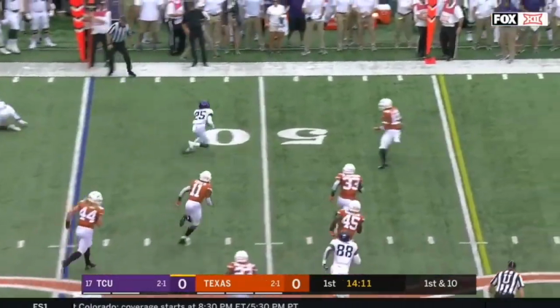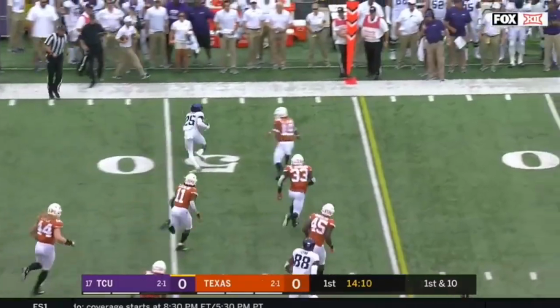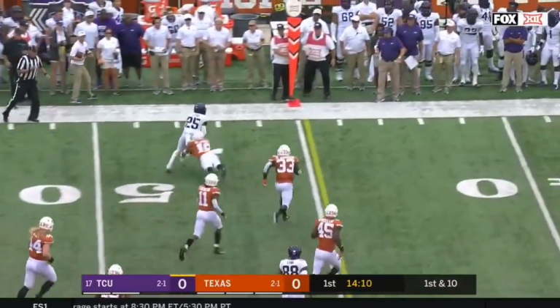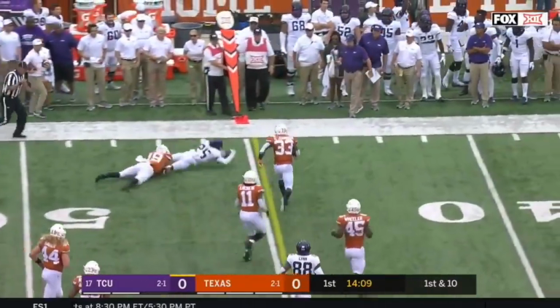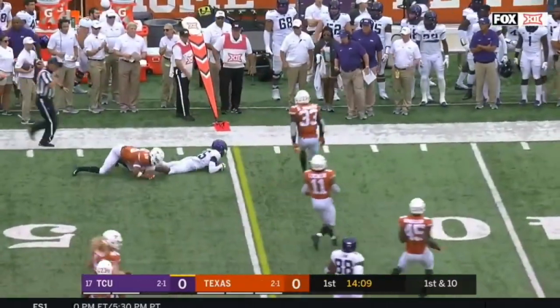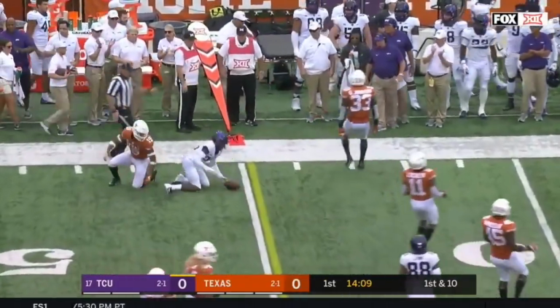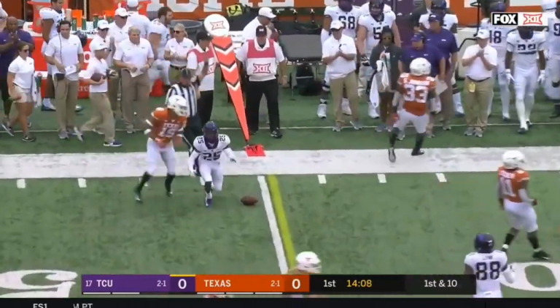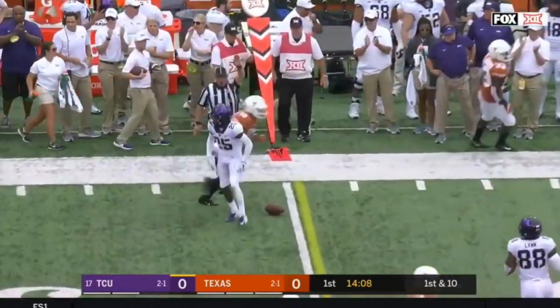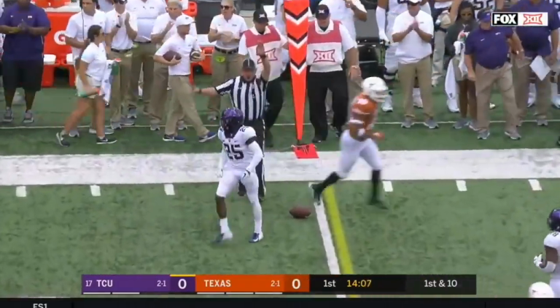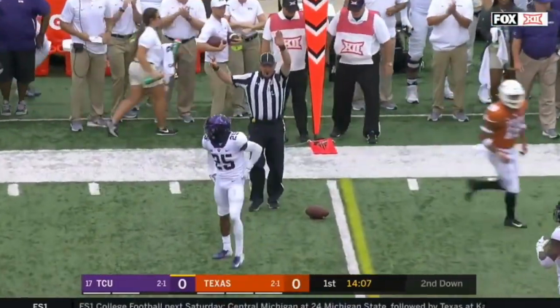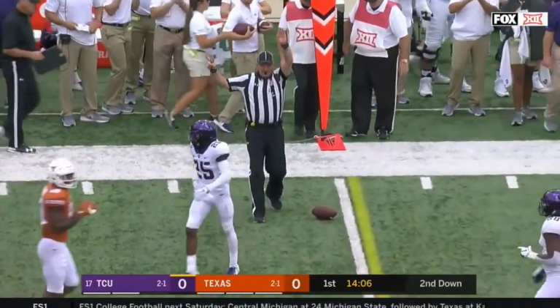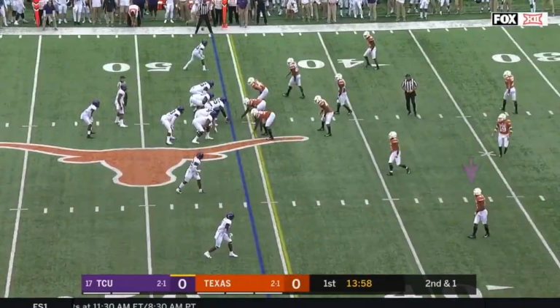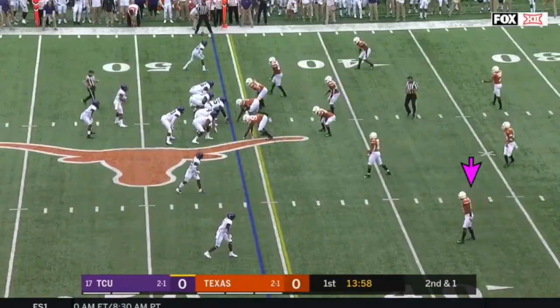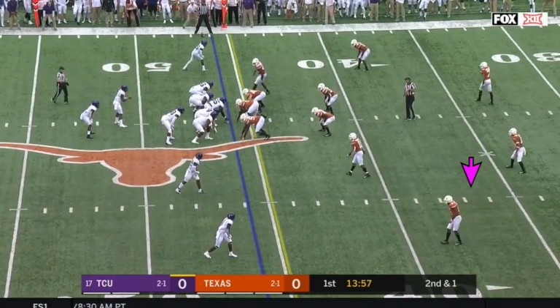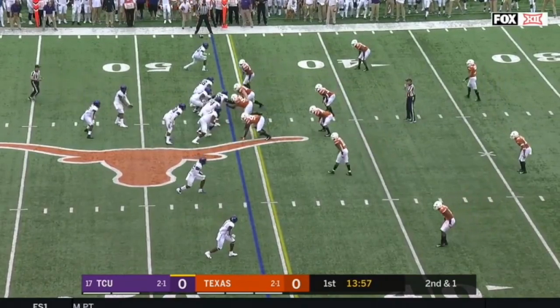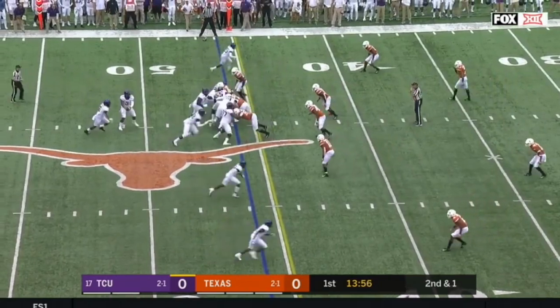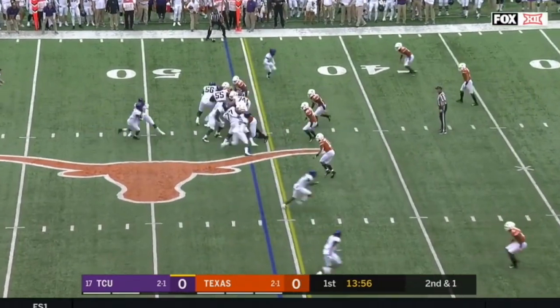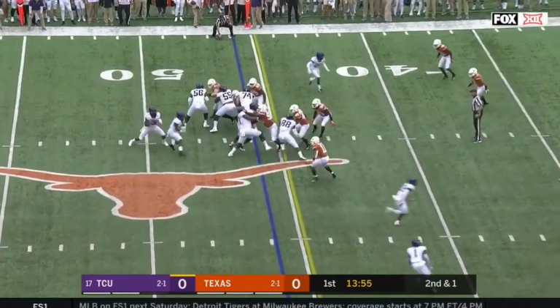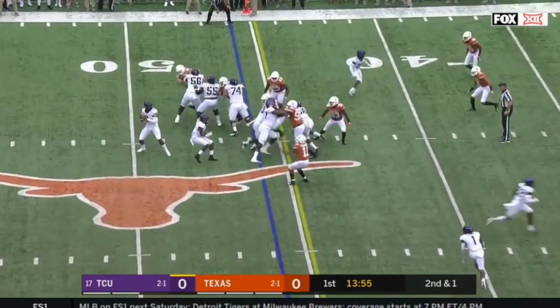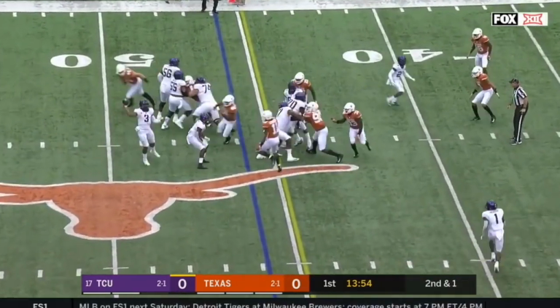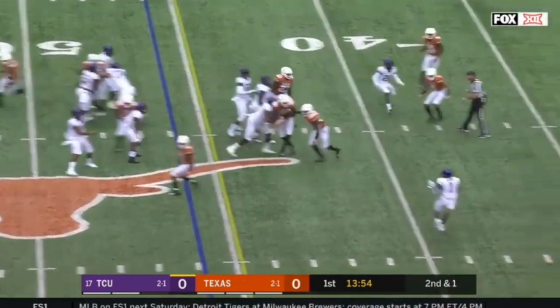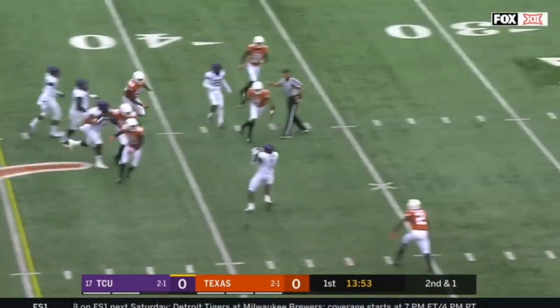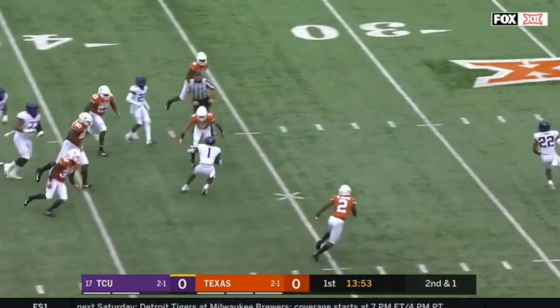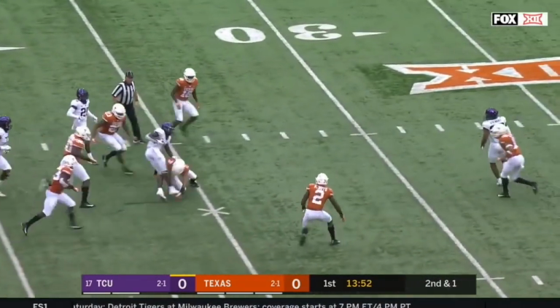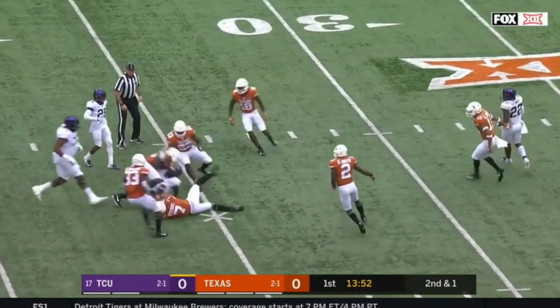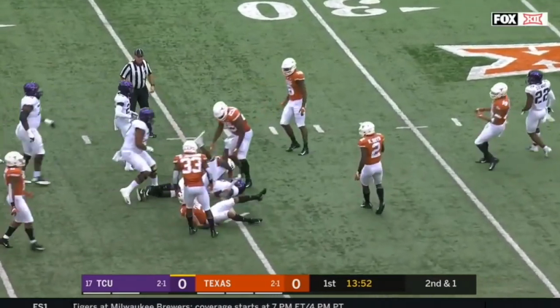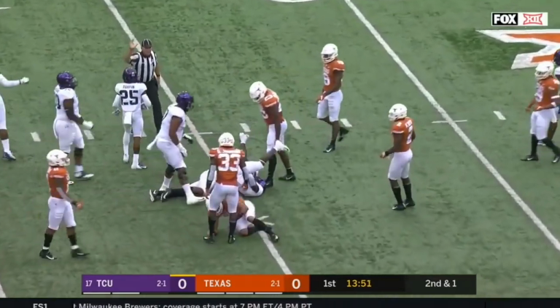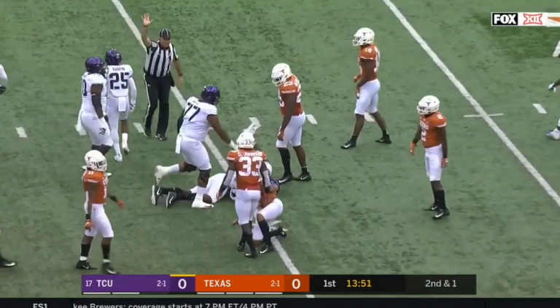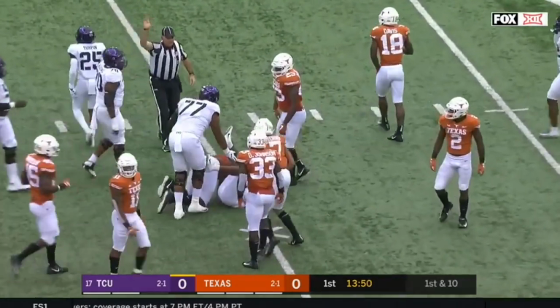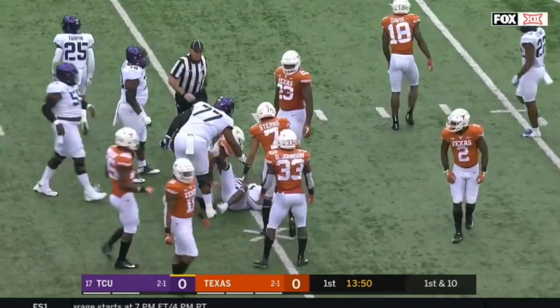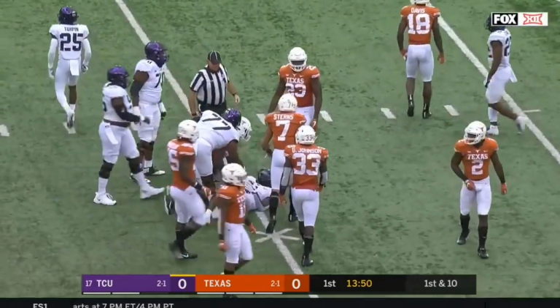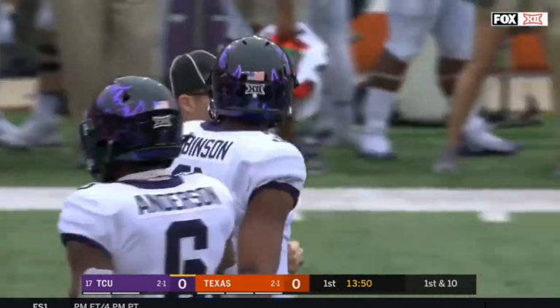They get it in the hands of Turpin, who got a block from Jerison Stewart to get nine. Another fake and another throw — it's Rager for a first down, quickly to the thirty-six yard line.